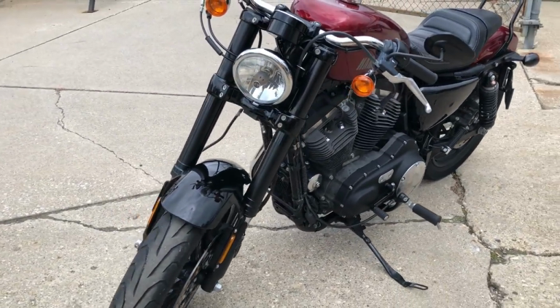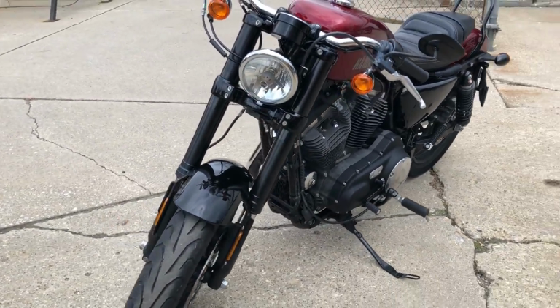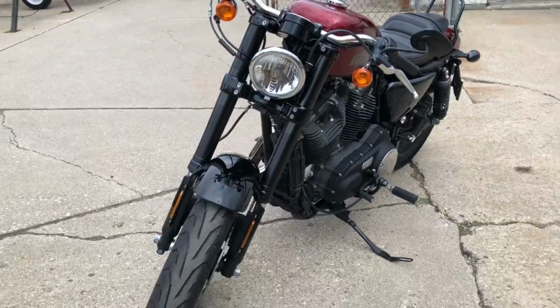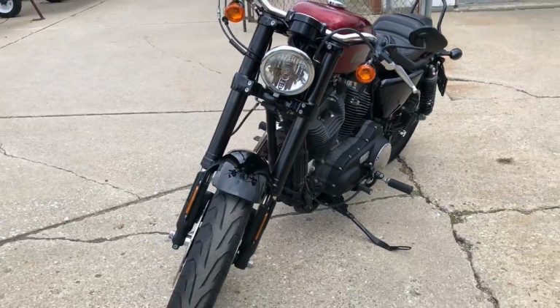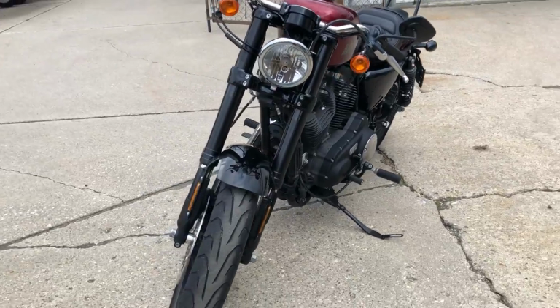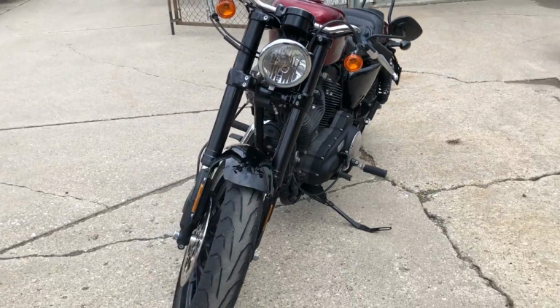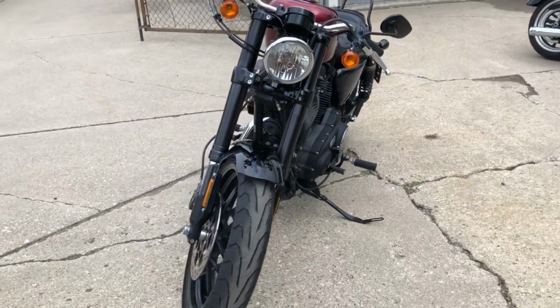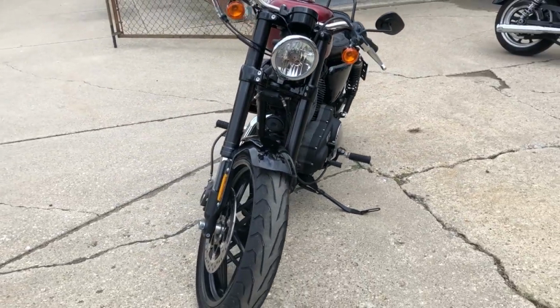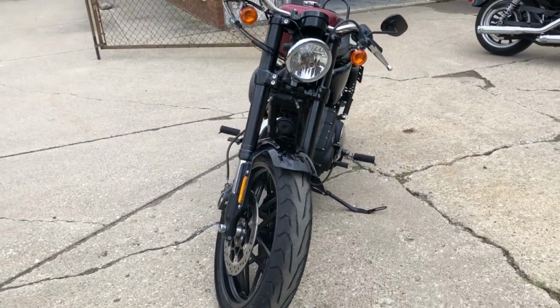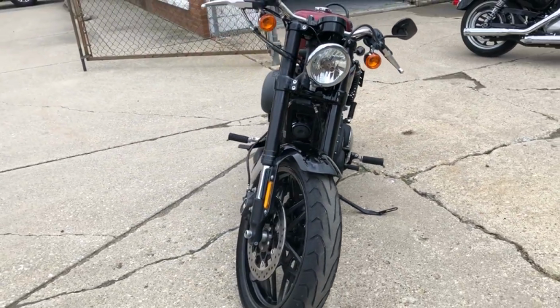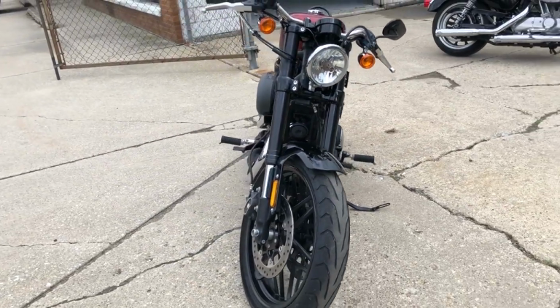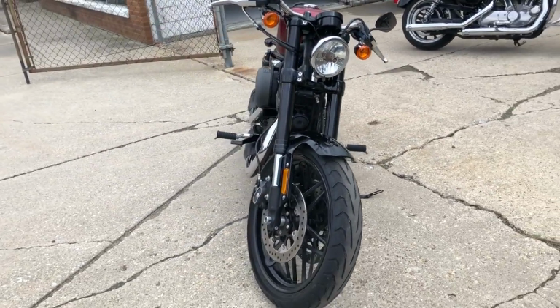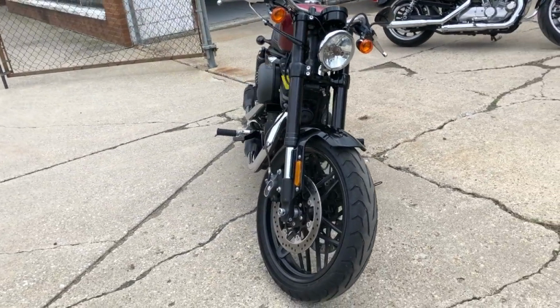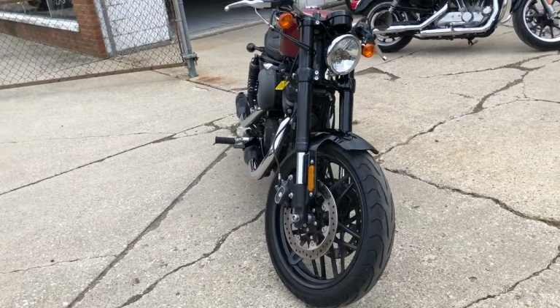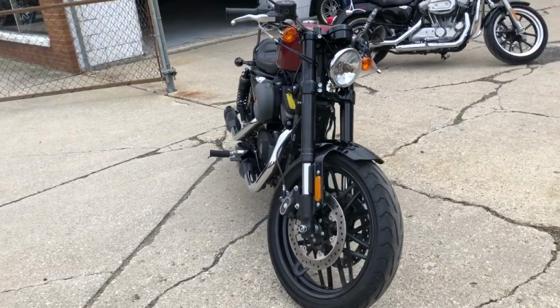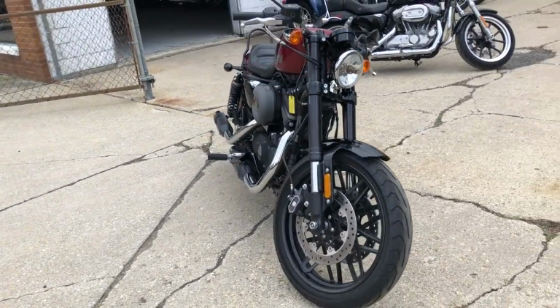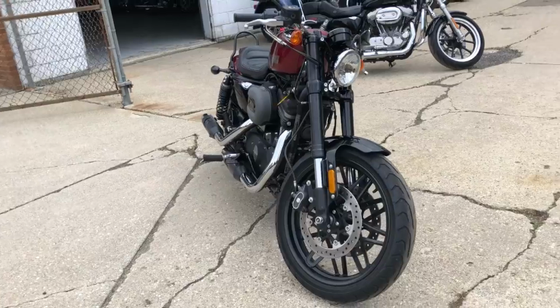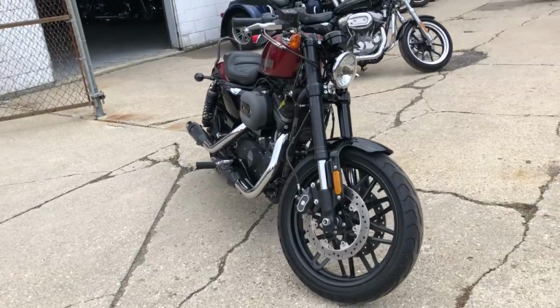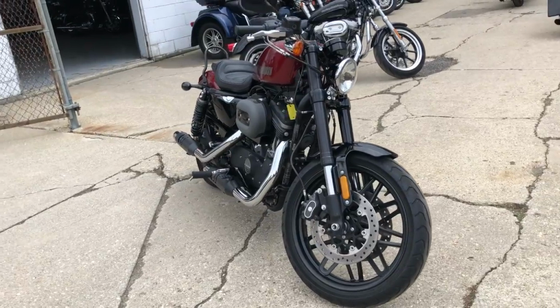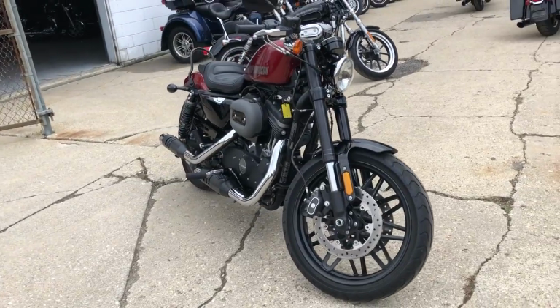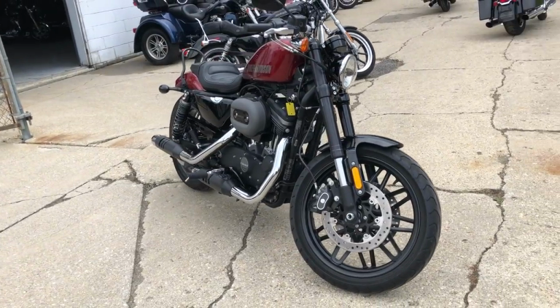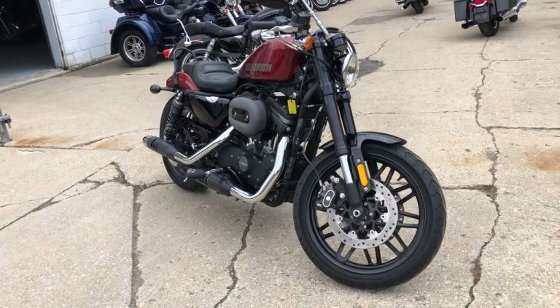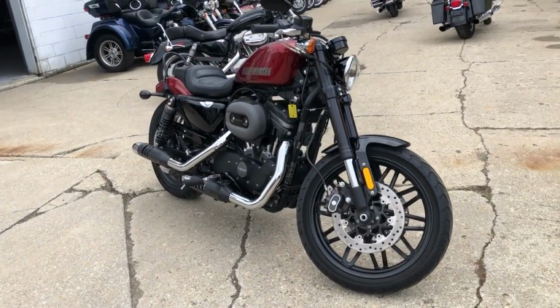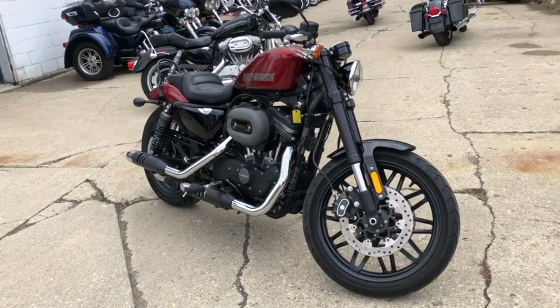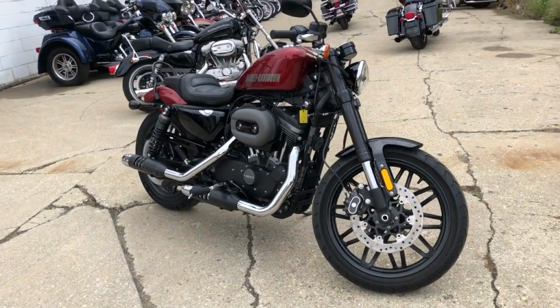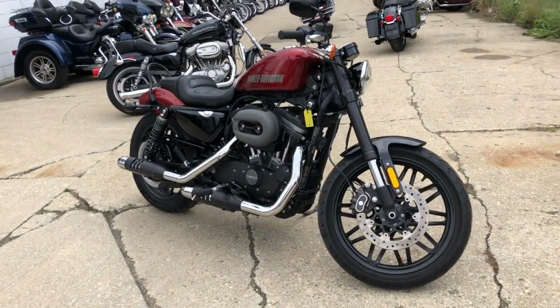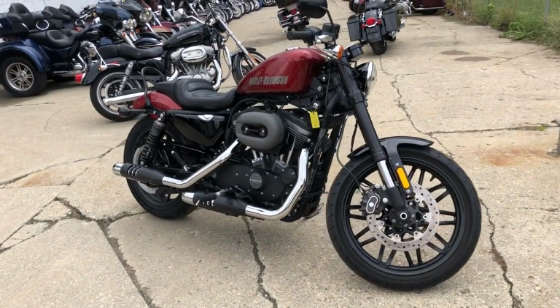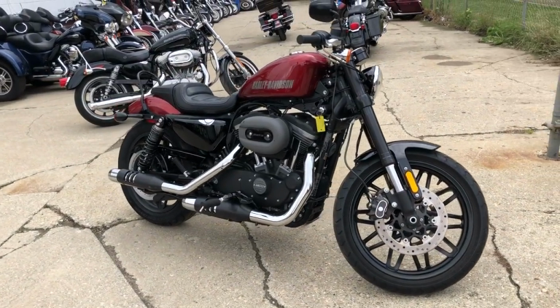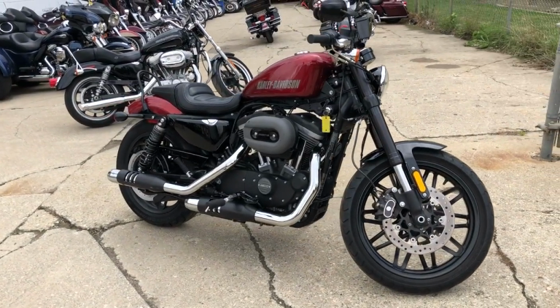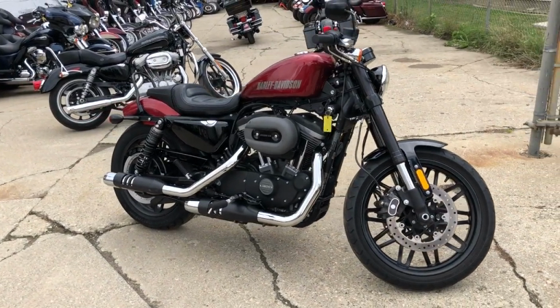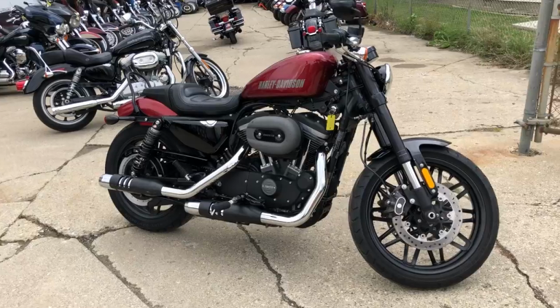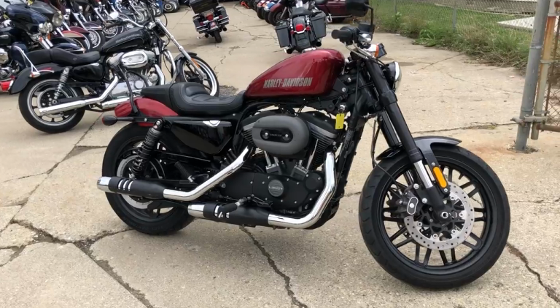It's a sharp, clean, low-mileage, one-owner bike. These are the ones you look for. Give us a call at 888-RIDE-990 if you have any questions. We do delivery from our store to your door.